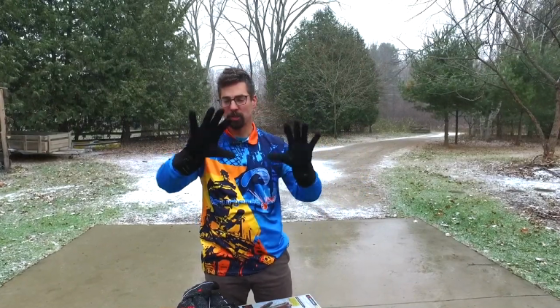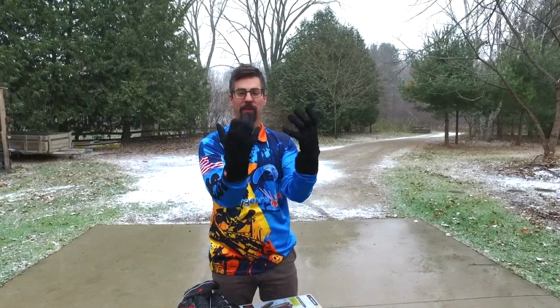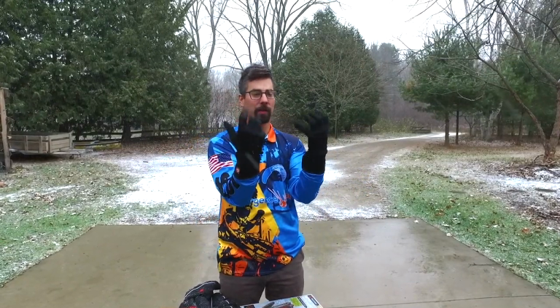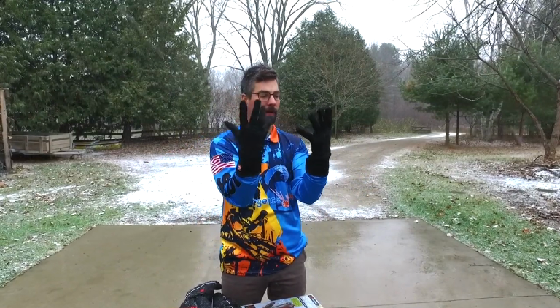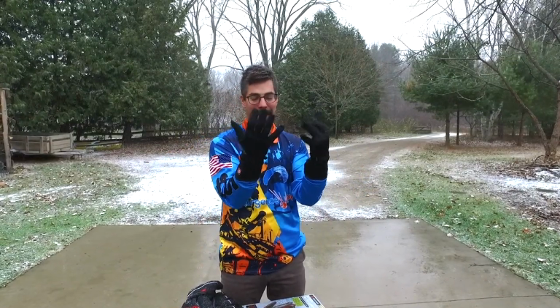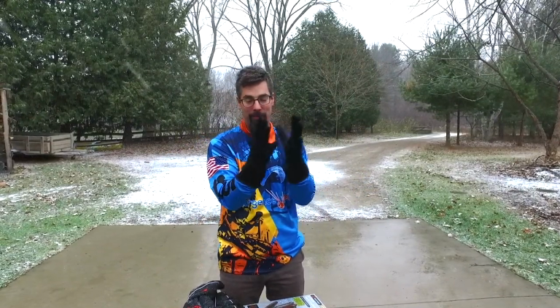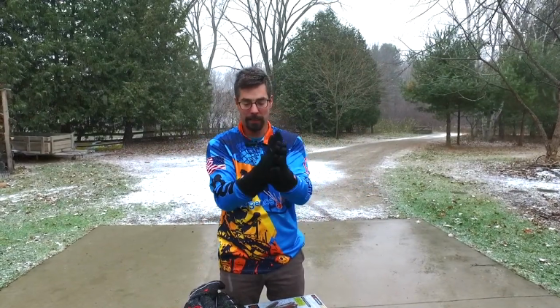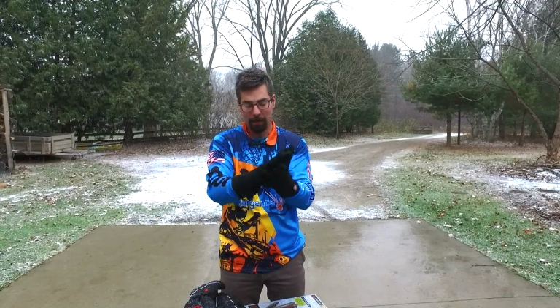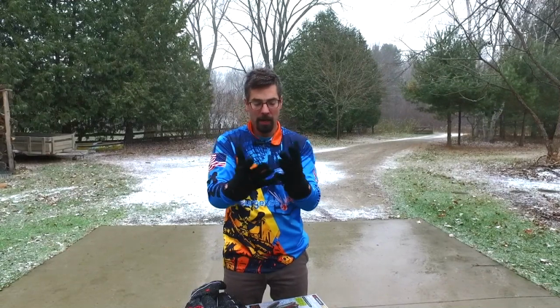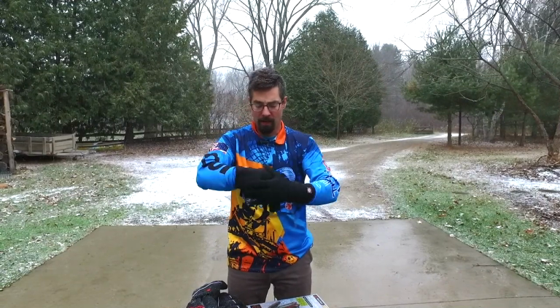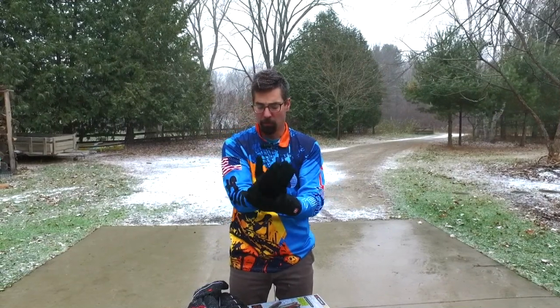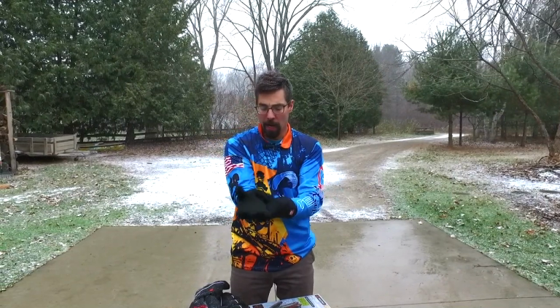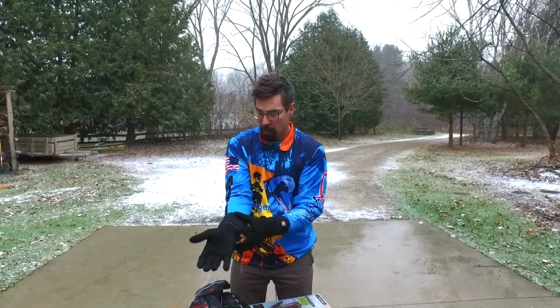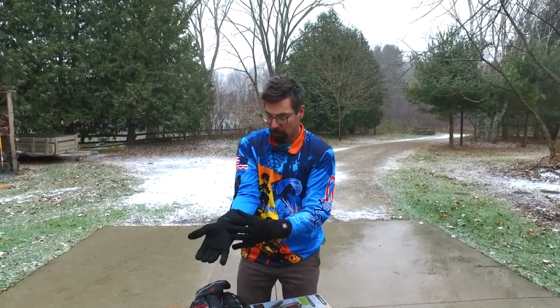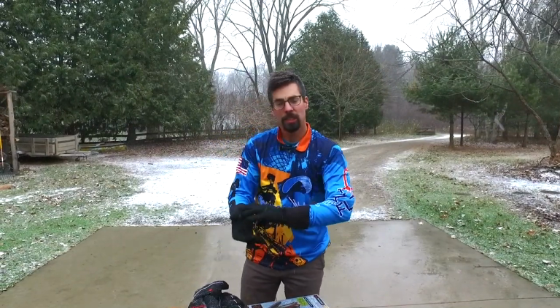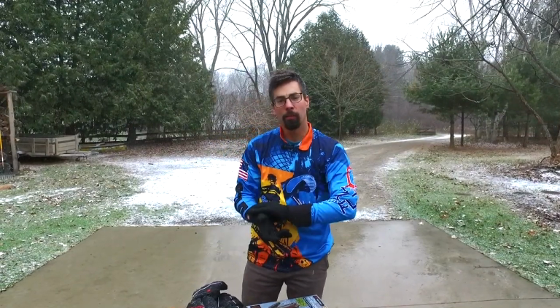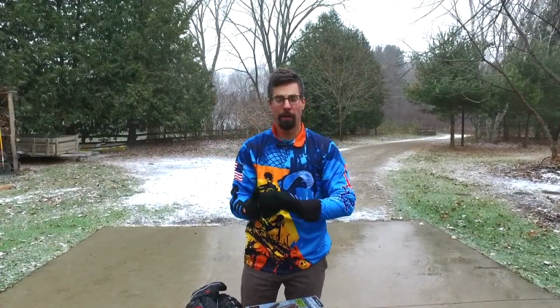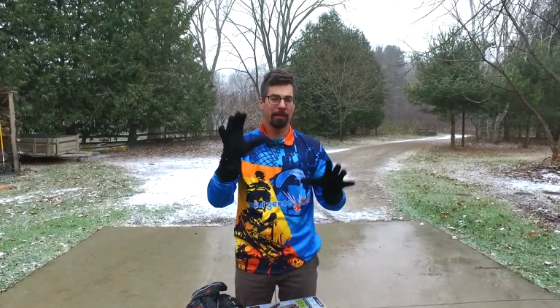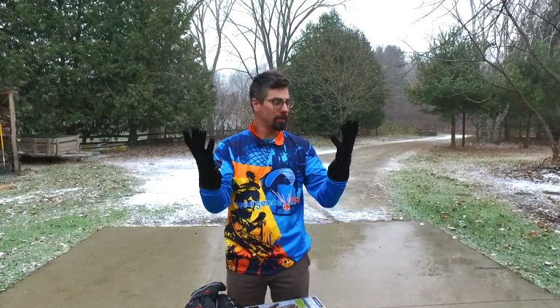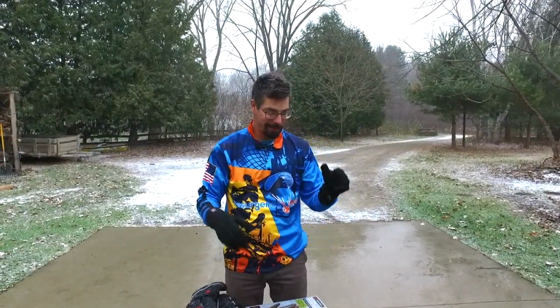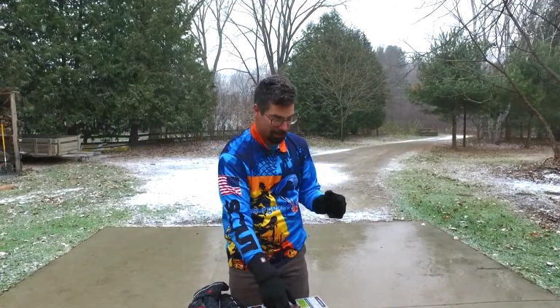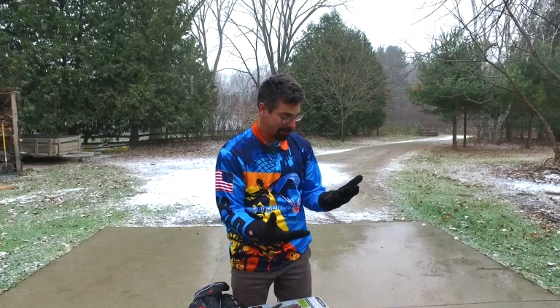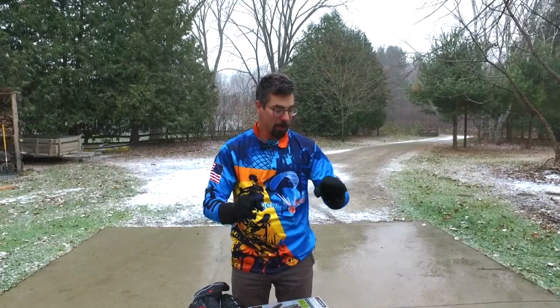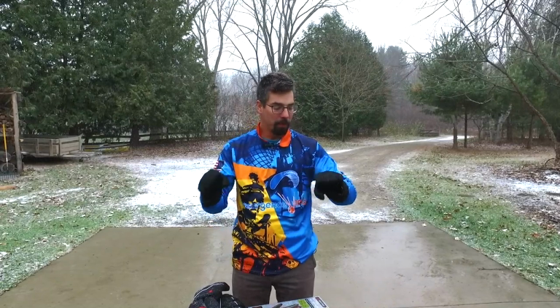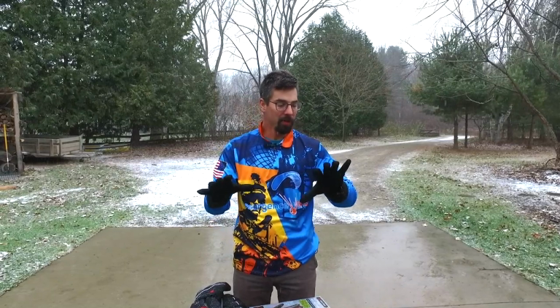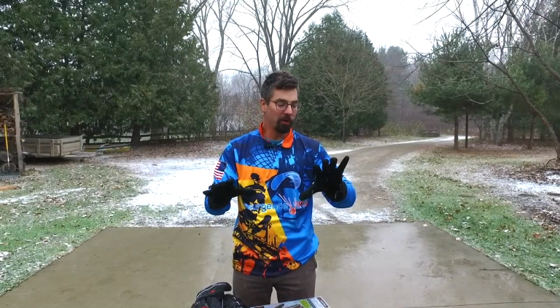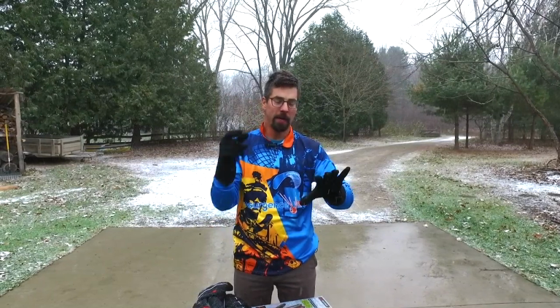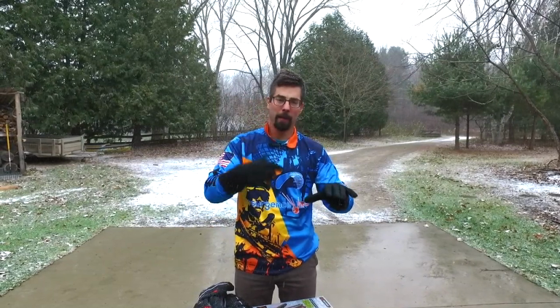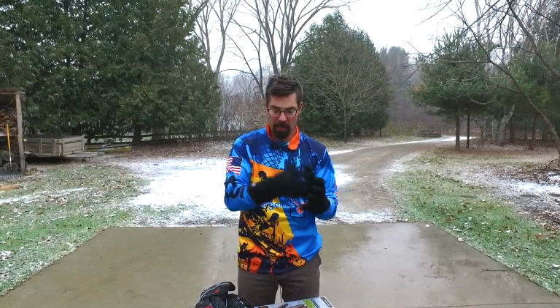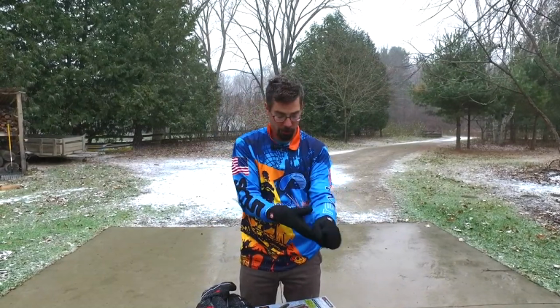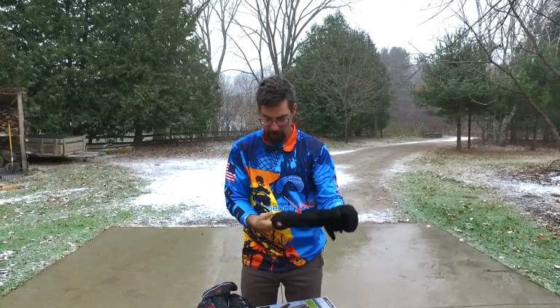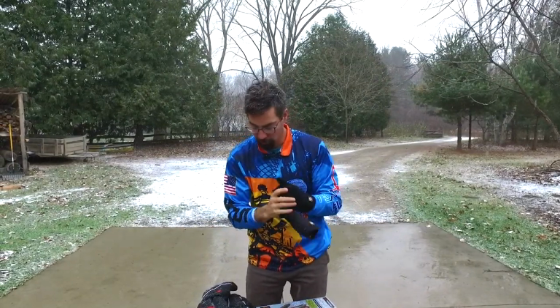These are the Savior heated liners. They feel really nice. It's just a single battery pack, so it doesn't last as long, but gives off a good amount of heat. I did a video on these last year.